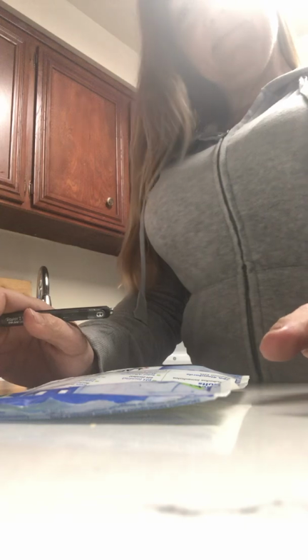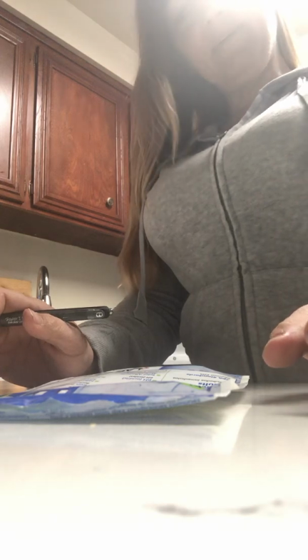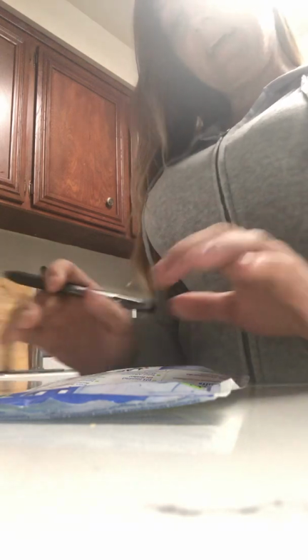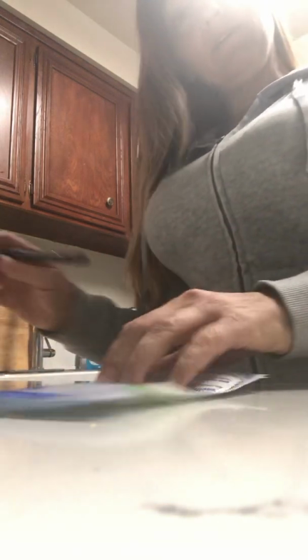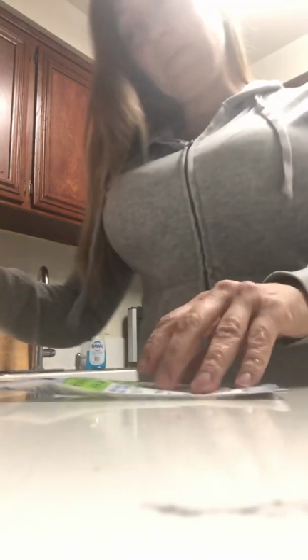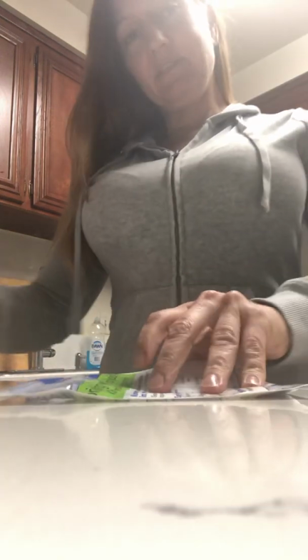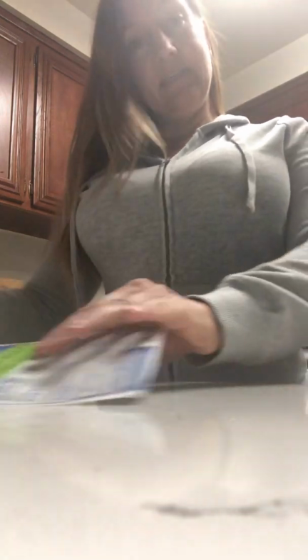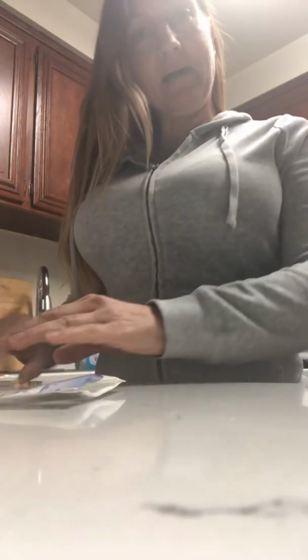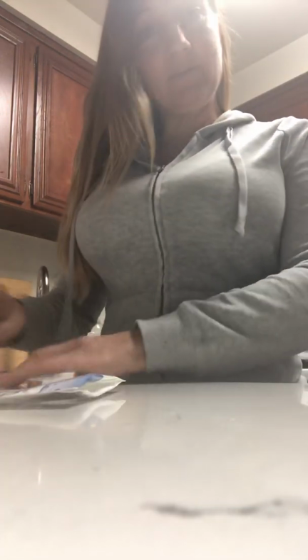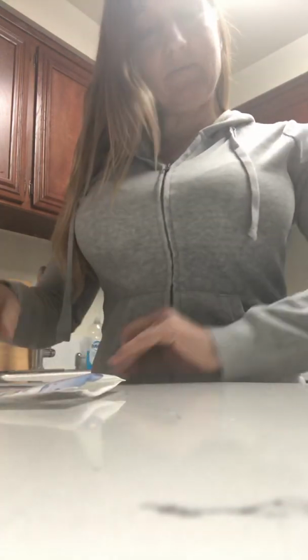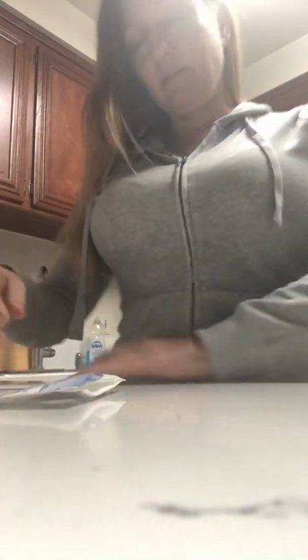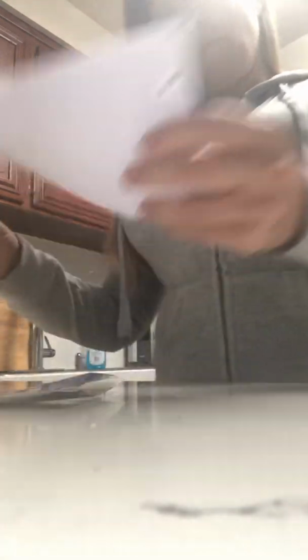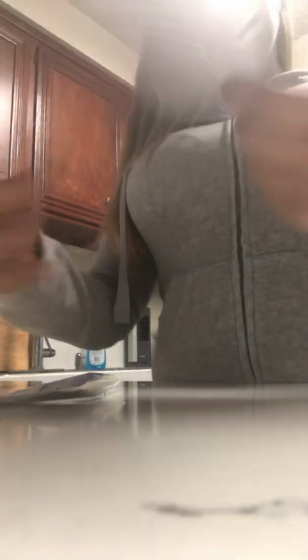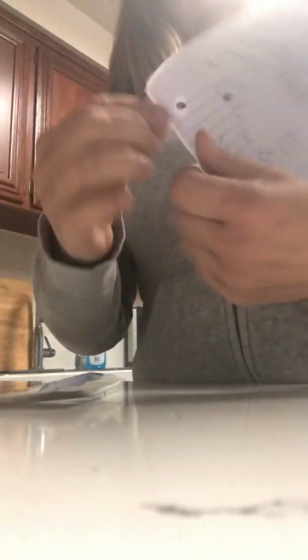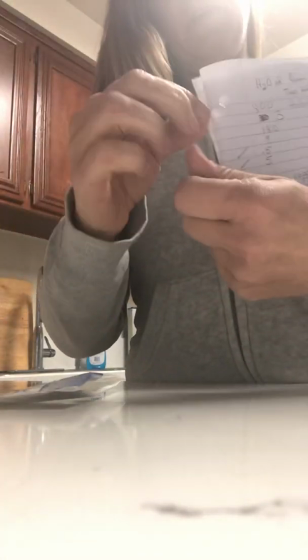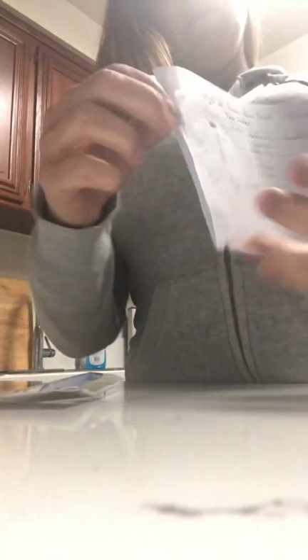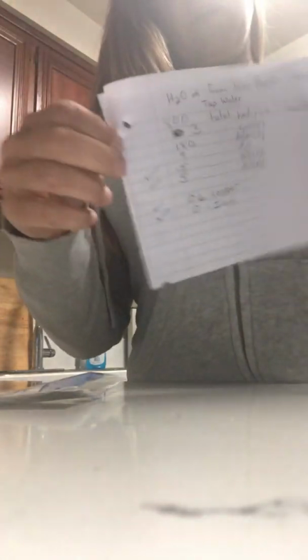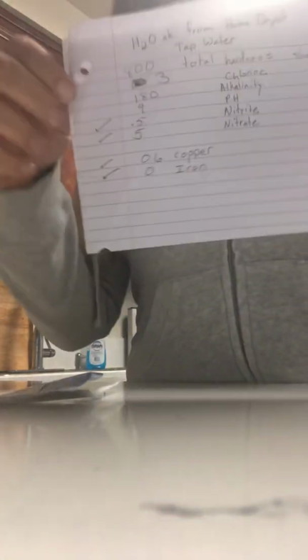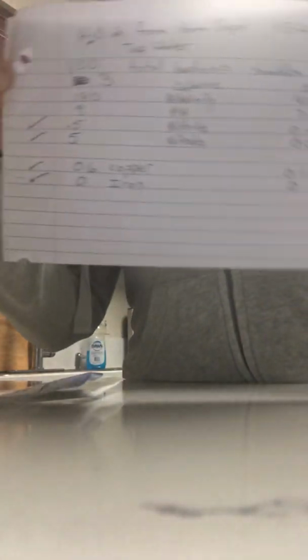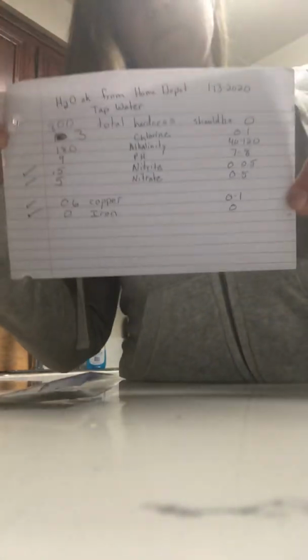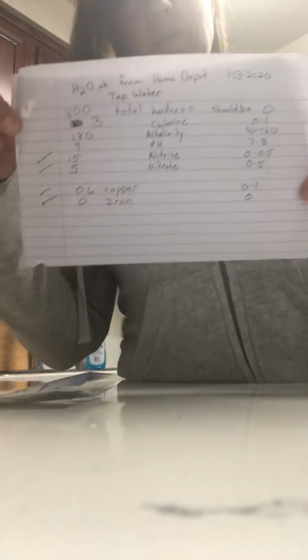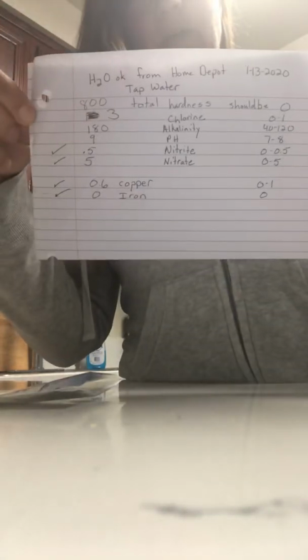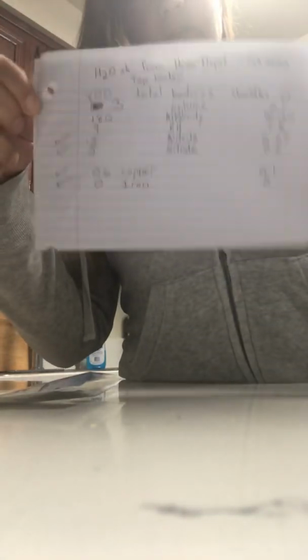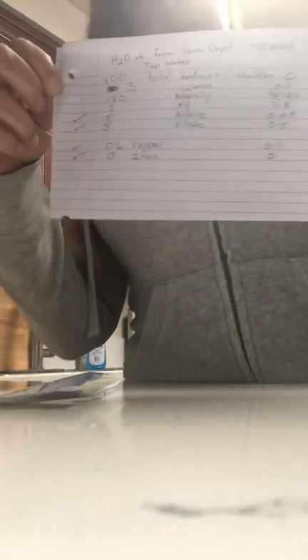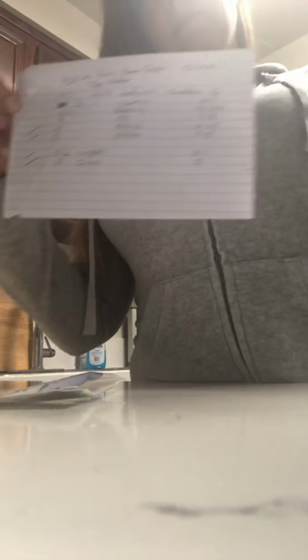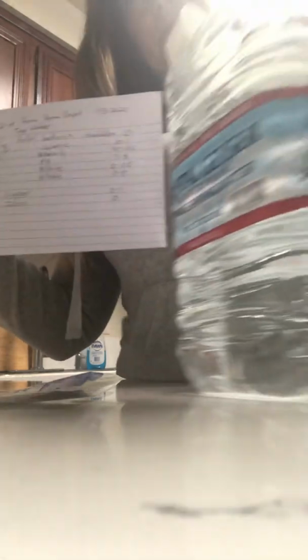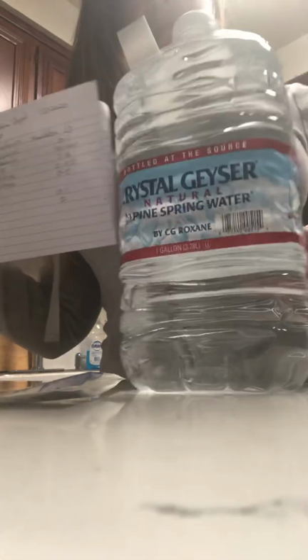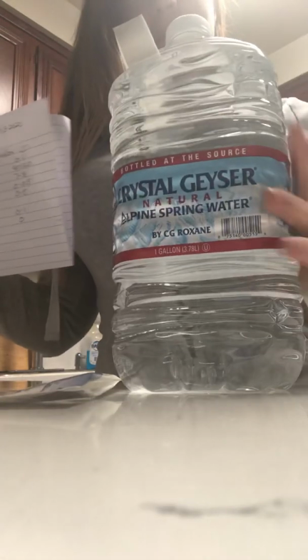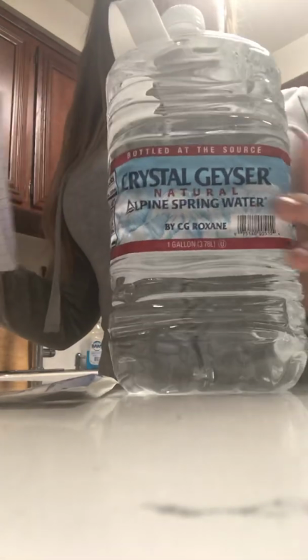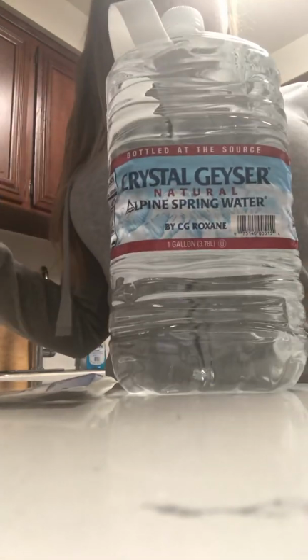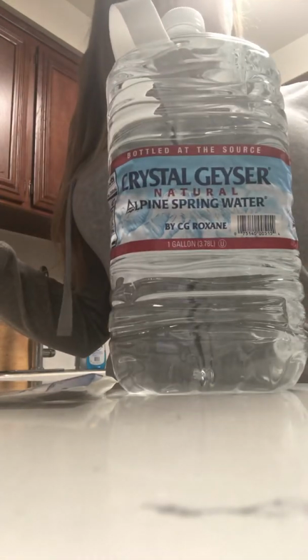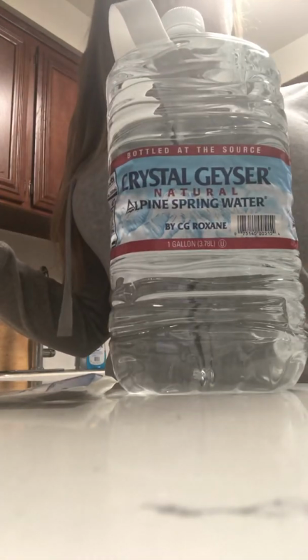Hi. So as we know, we just did the Rancho Palos Verdes water test, which totally failed for cancer-causing problems. So now we're going to test this one — the cheapest water on the block.